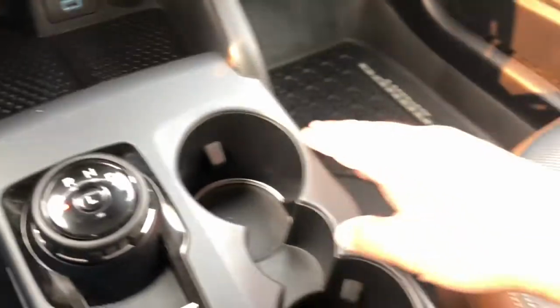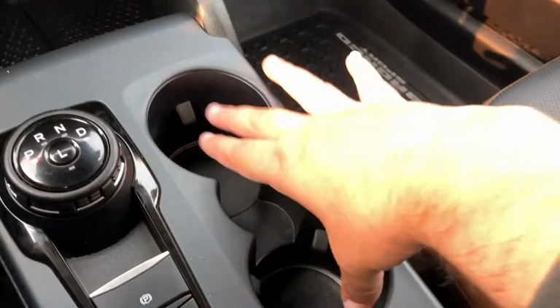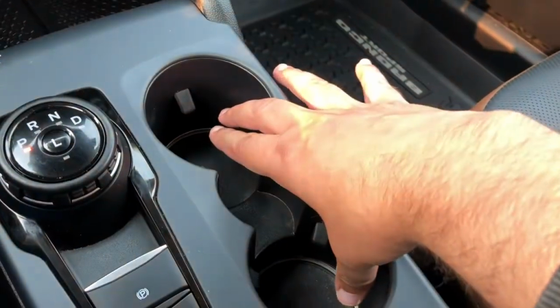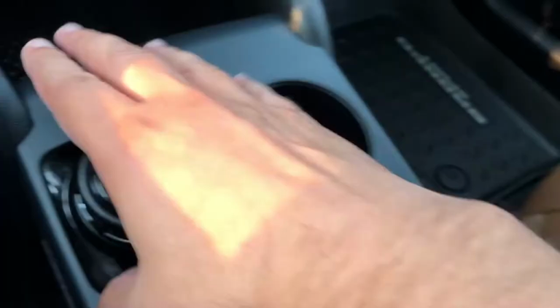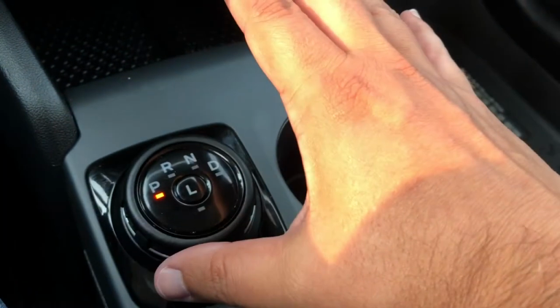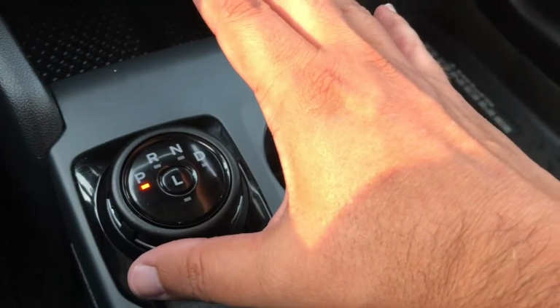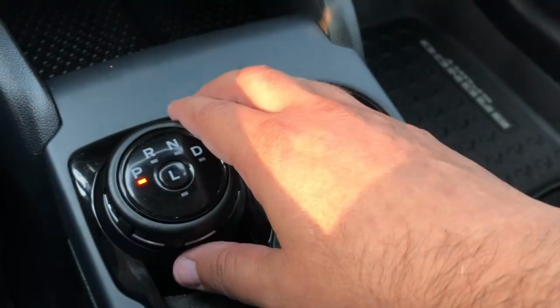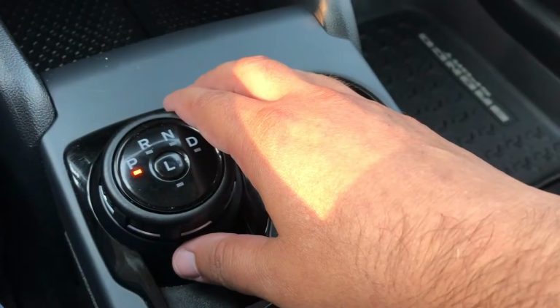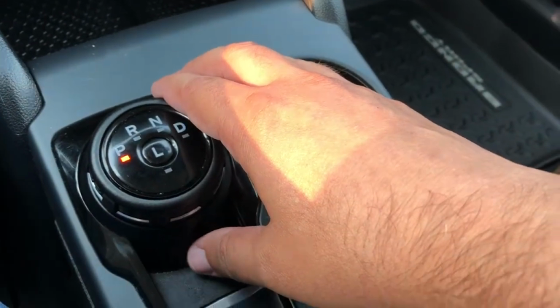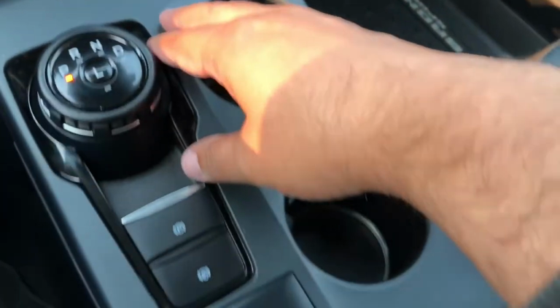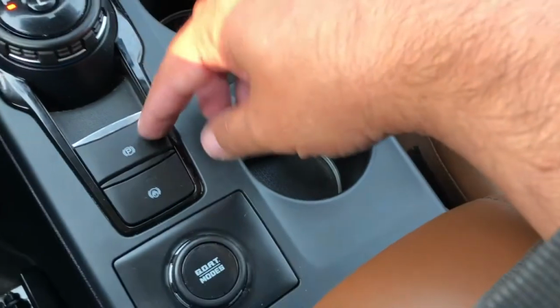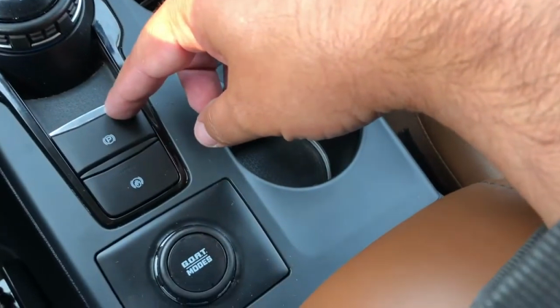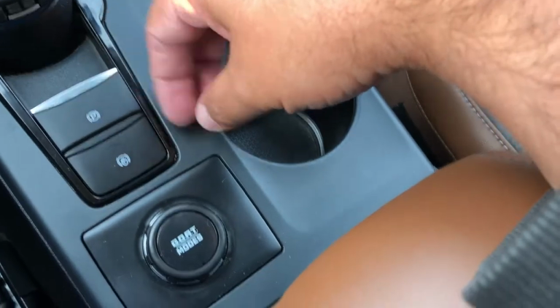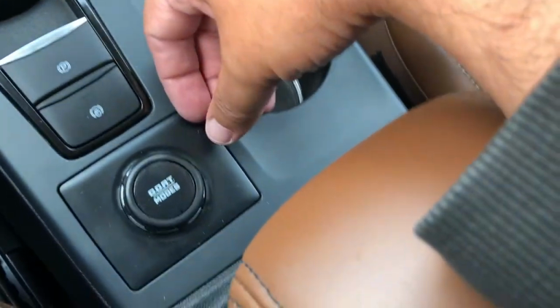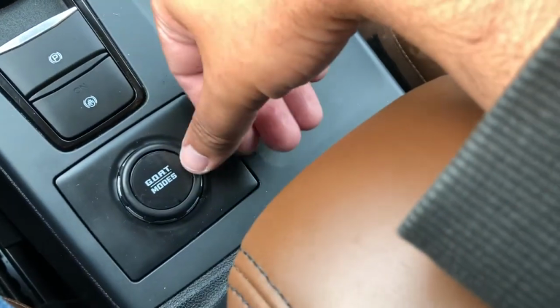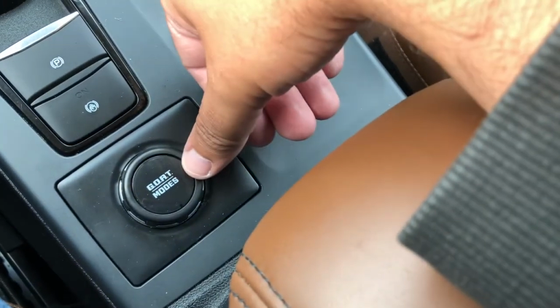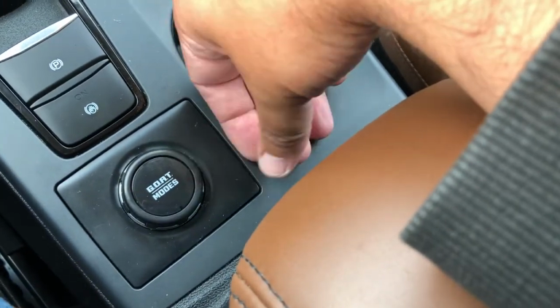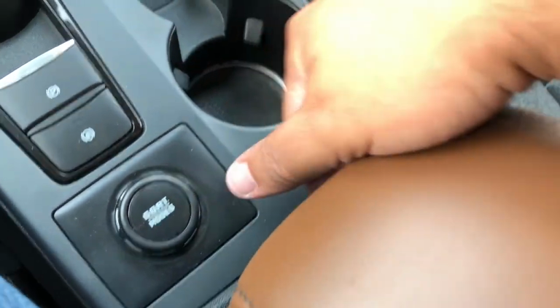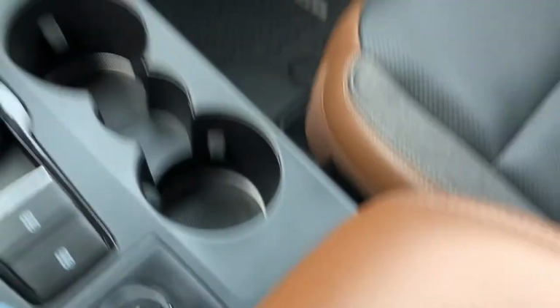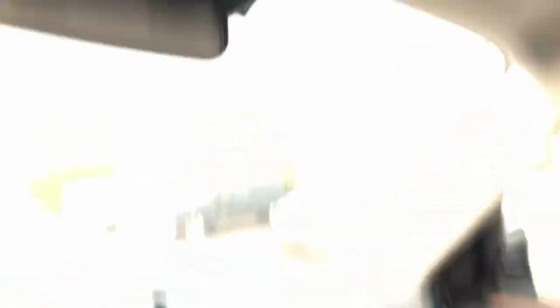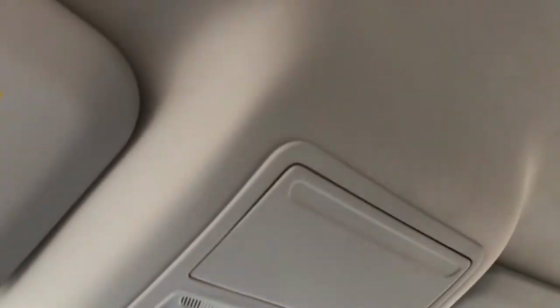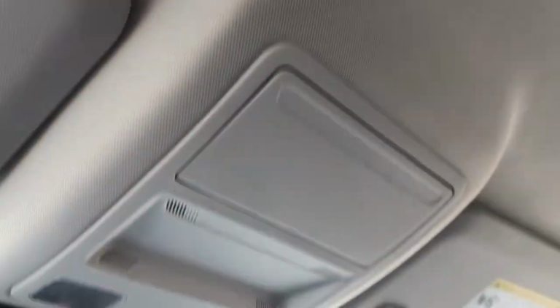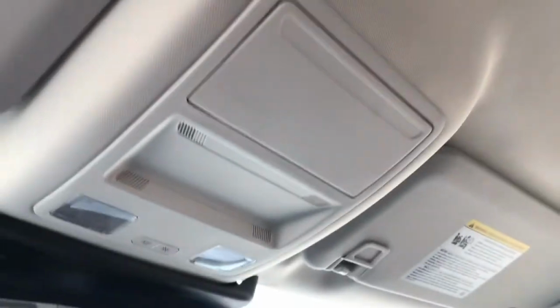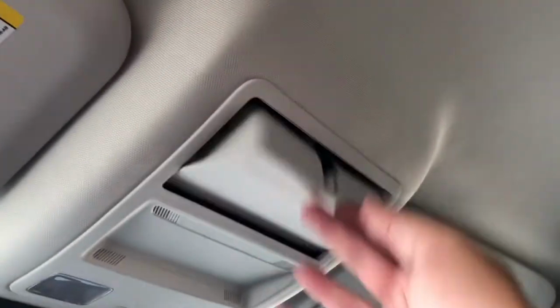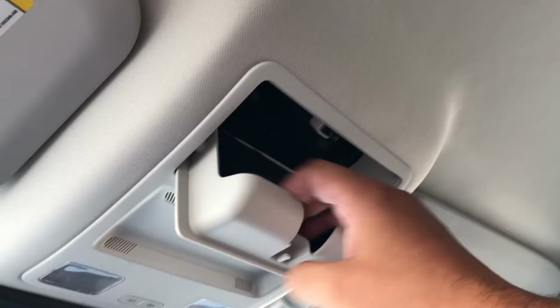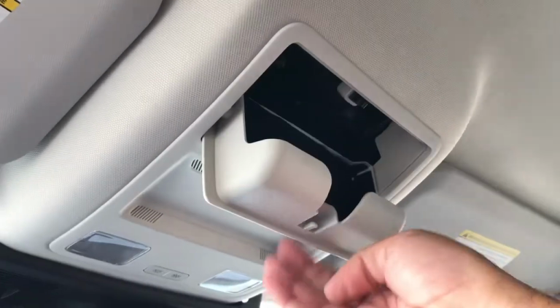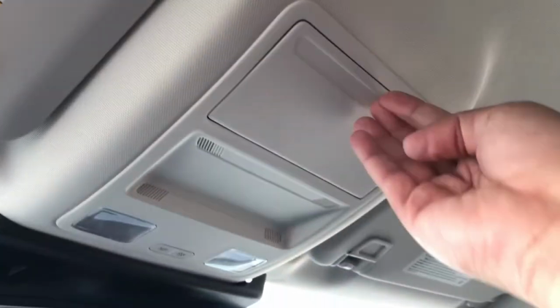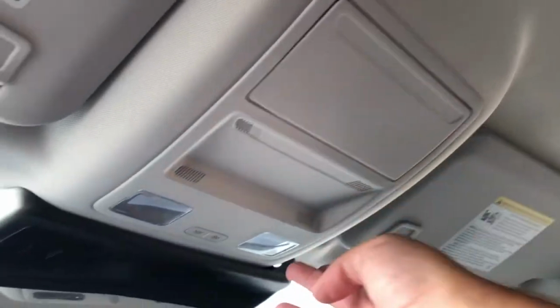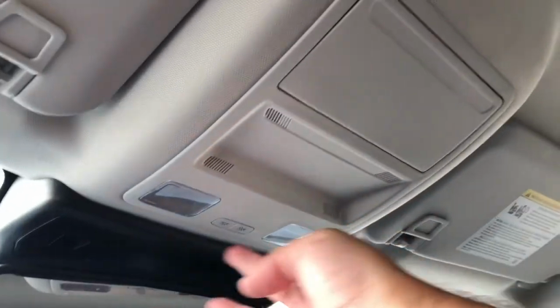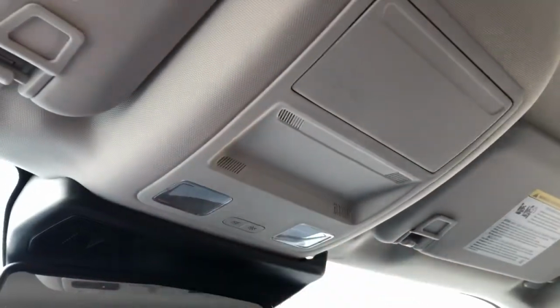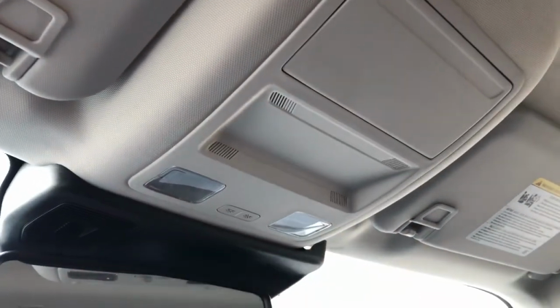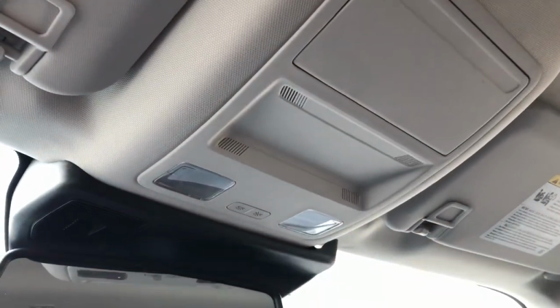Moving backwards, you've got a couple of cup holders as well as your rotary dial for your gear selection, electronic parking brake, as well as your GOAT mode selector switch. Moving up to the overhead console, you do have a storage area for some sunglasses as well as your interior overhead lights.